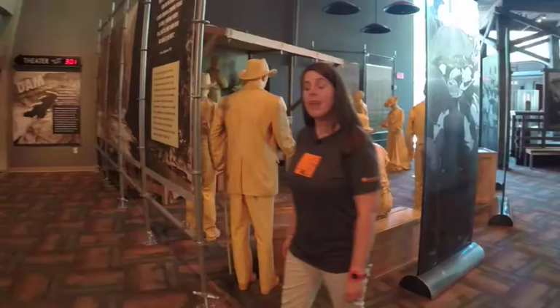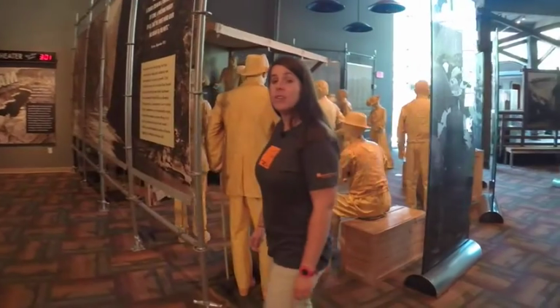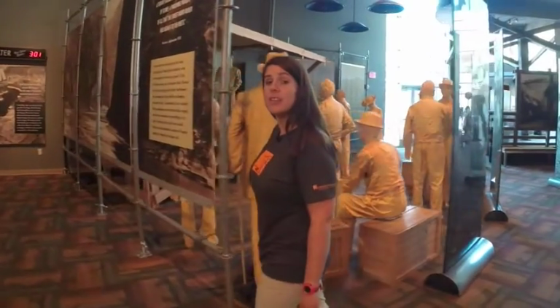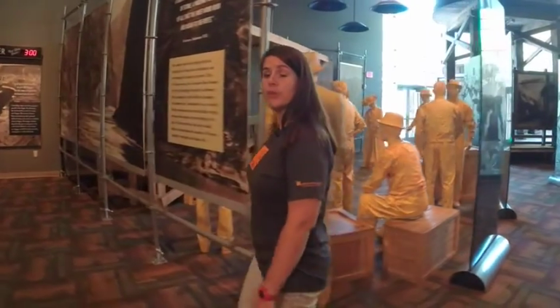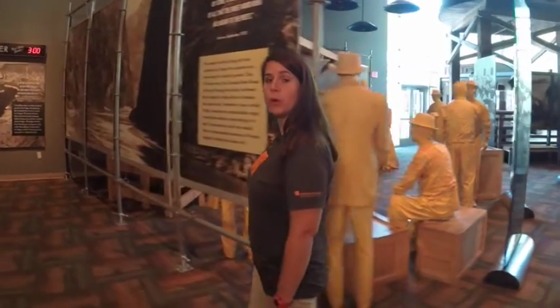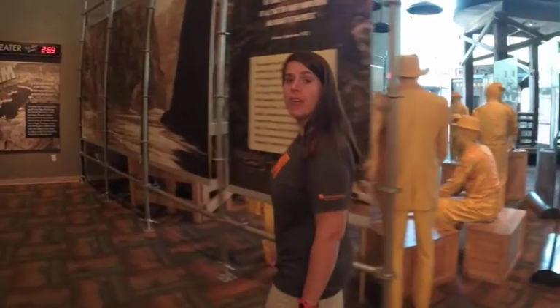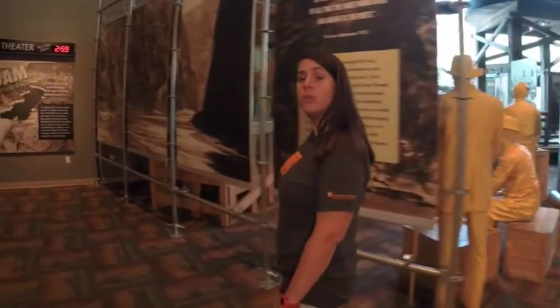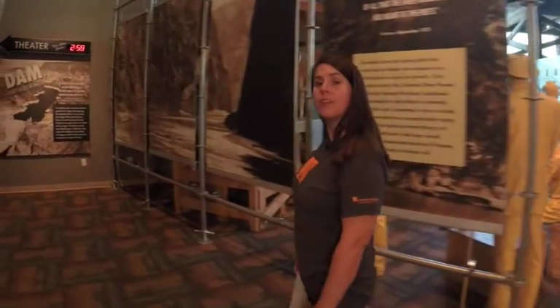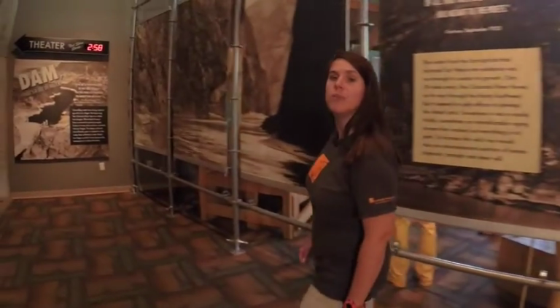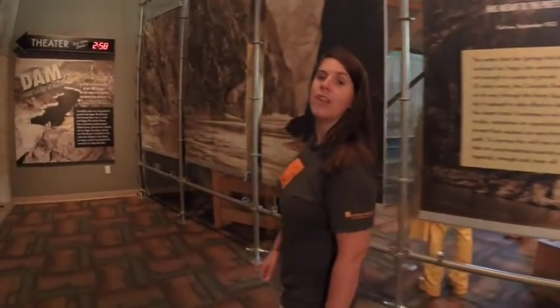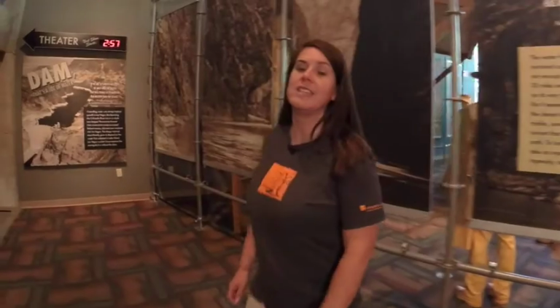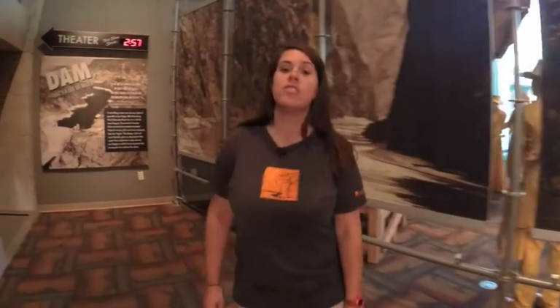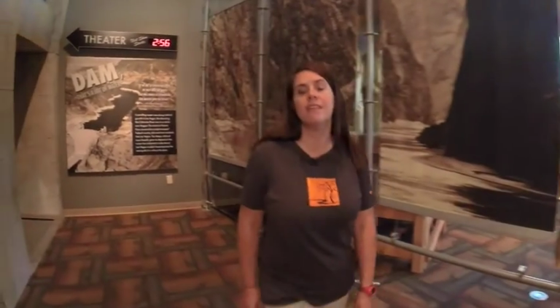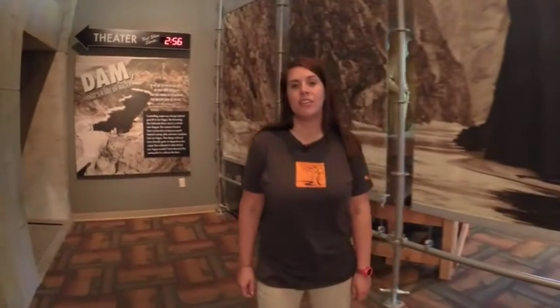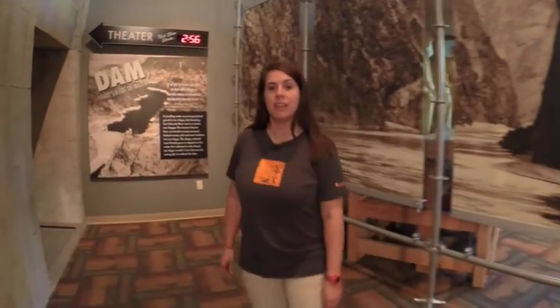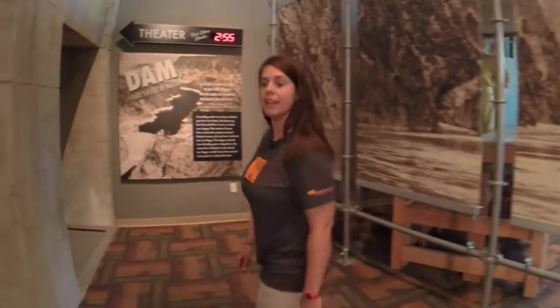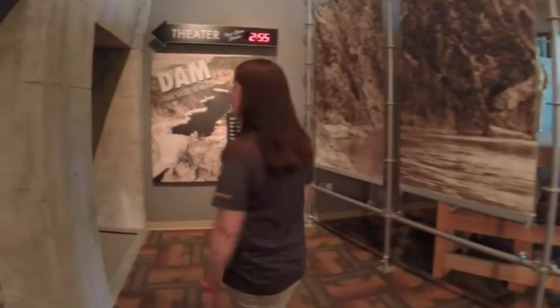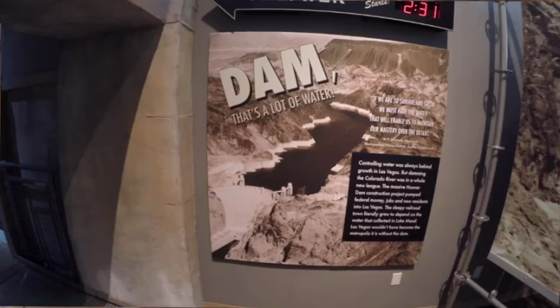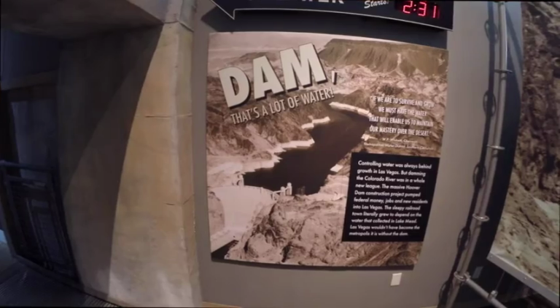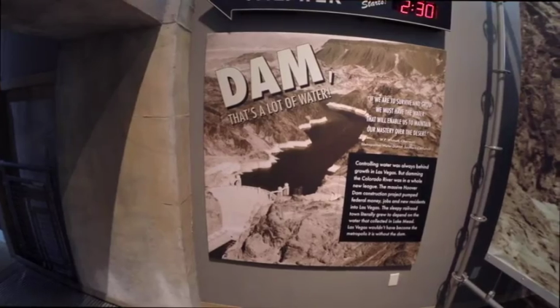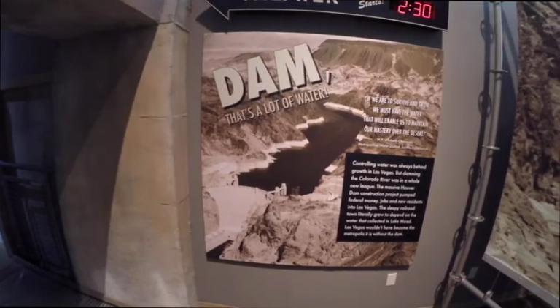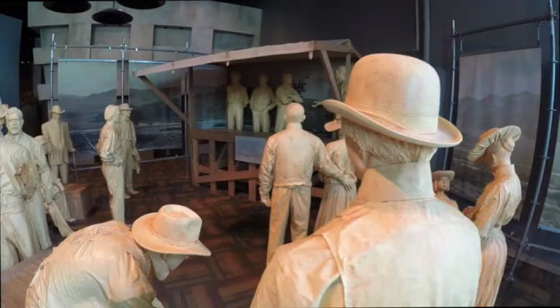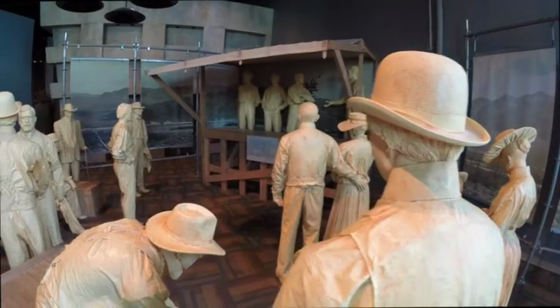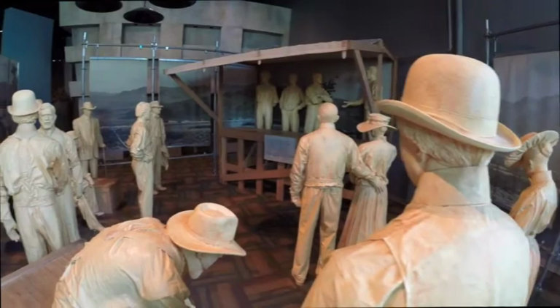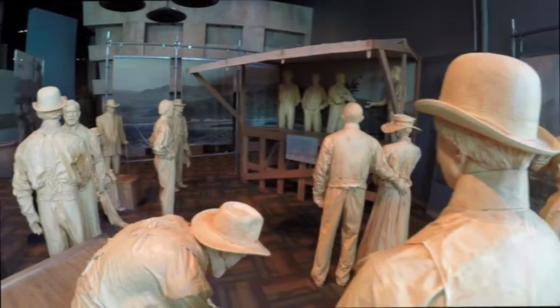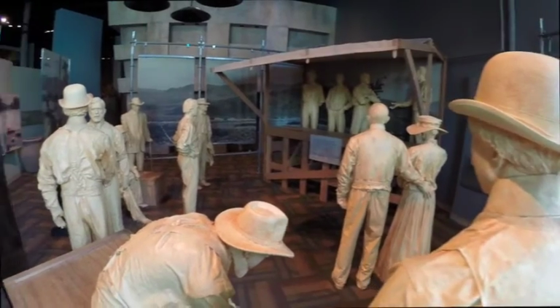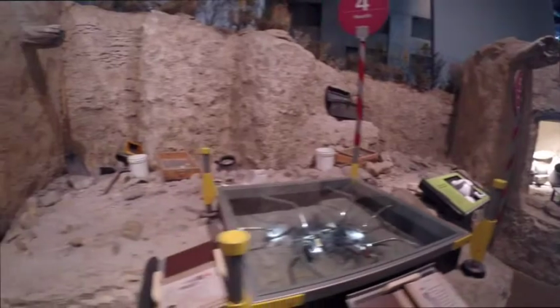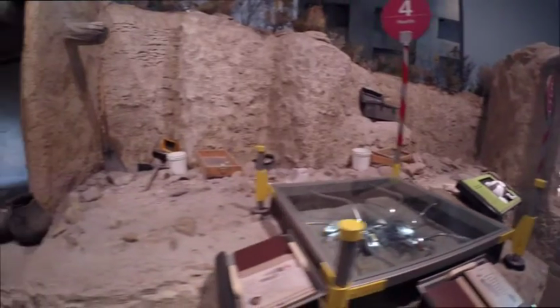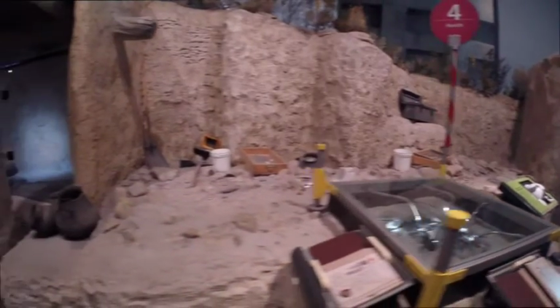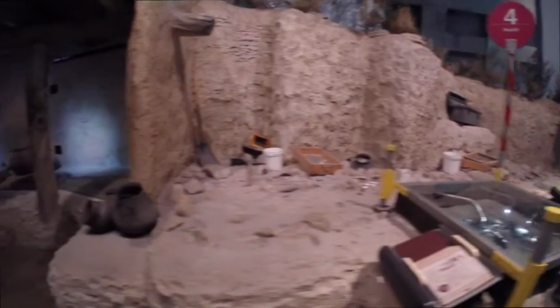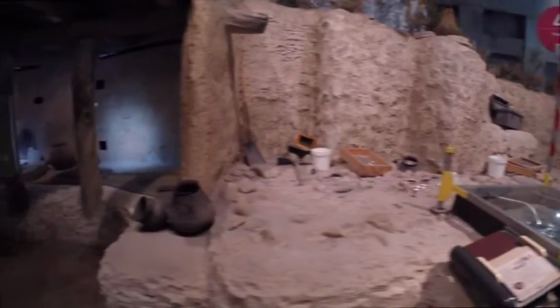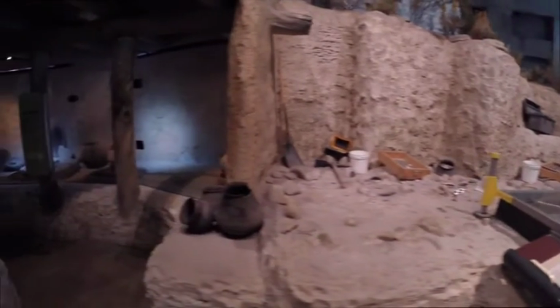As you continue to explore Origin, you will discover even more Las Vegas history and features, including the Hoover Dam exhibit, a land auction, and the Pueblo, which explains the science of archaeology.